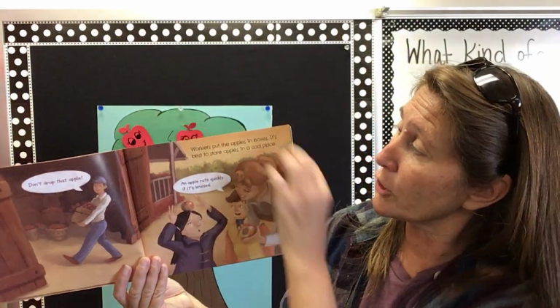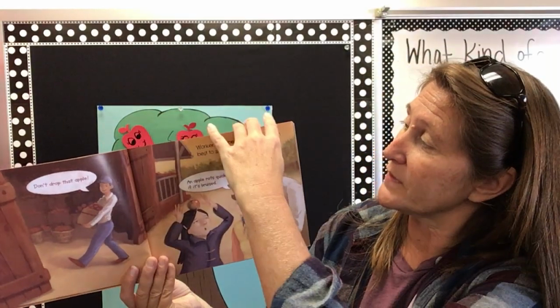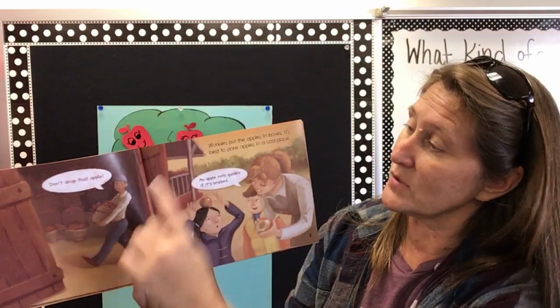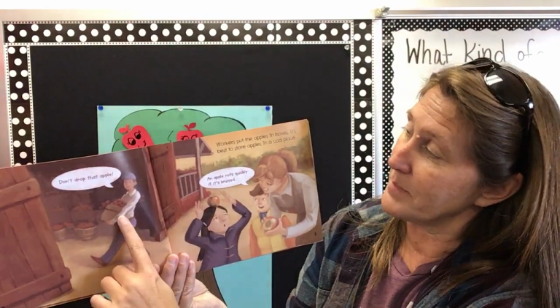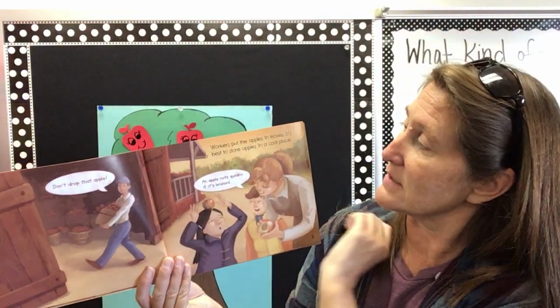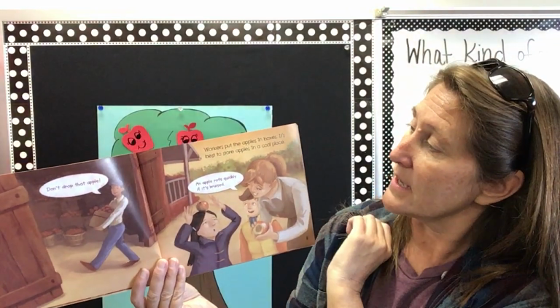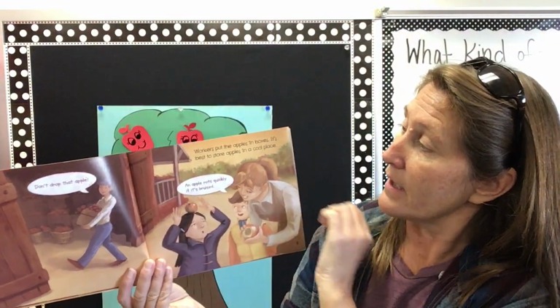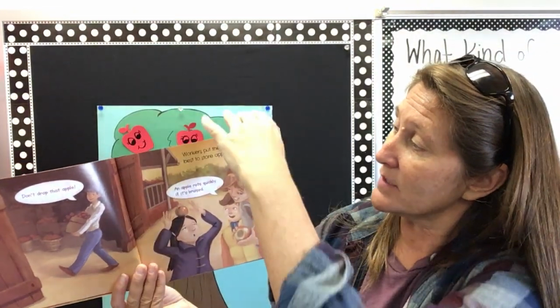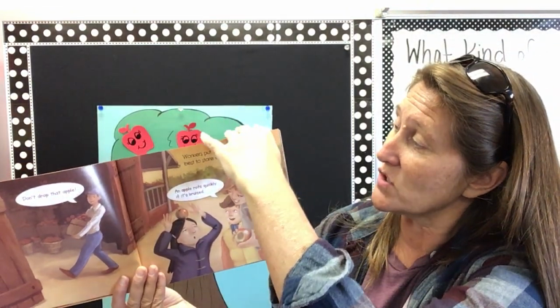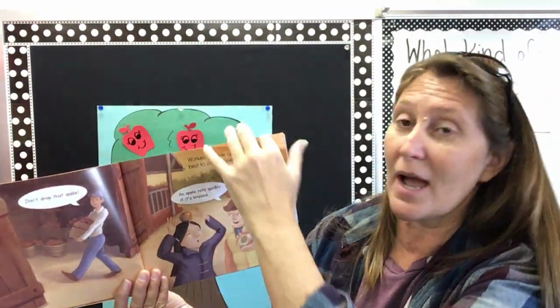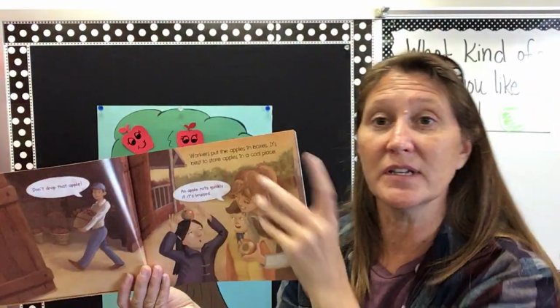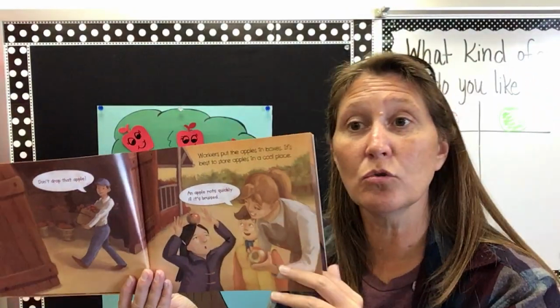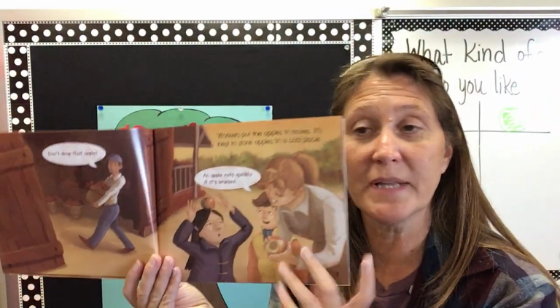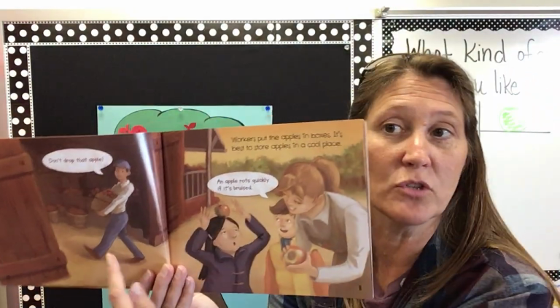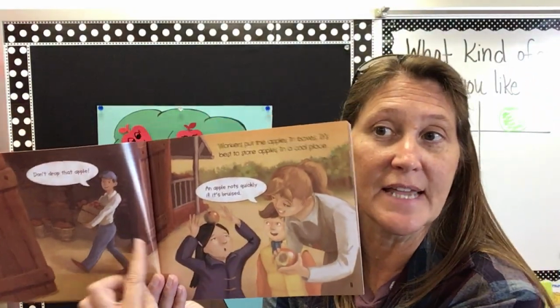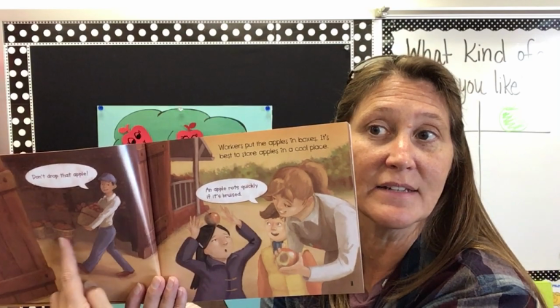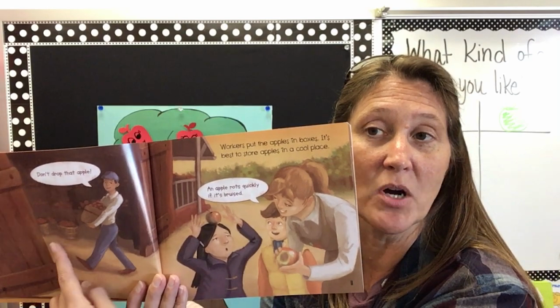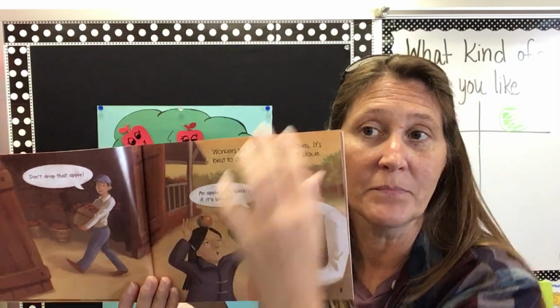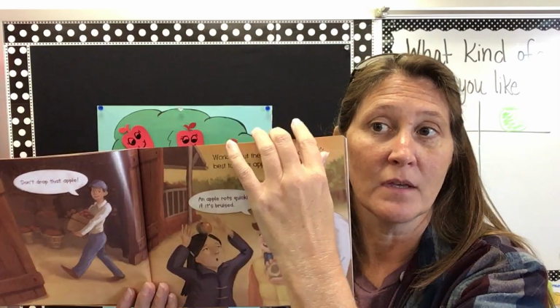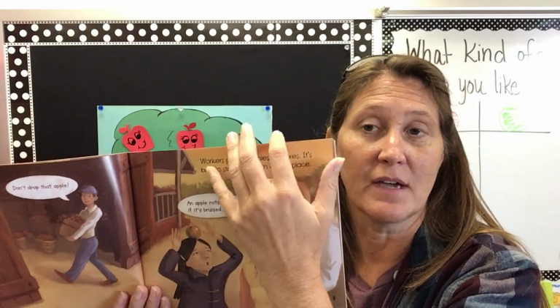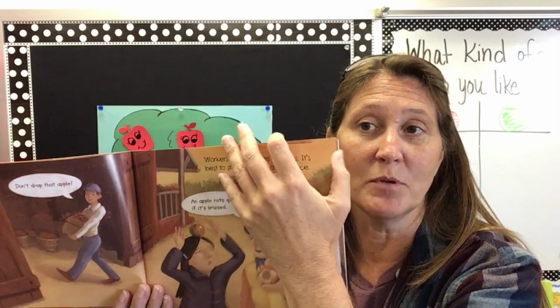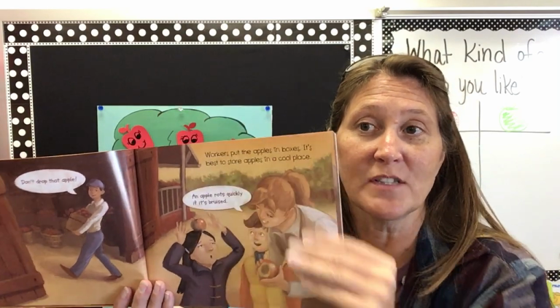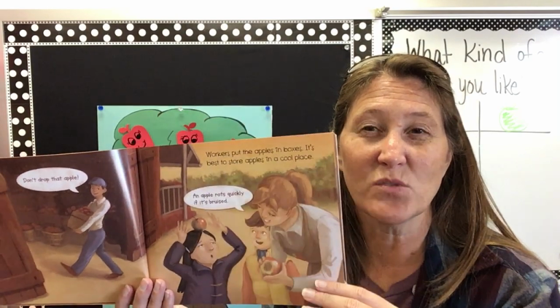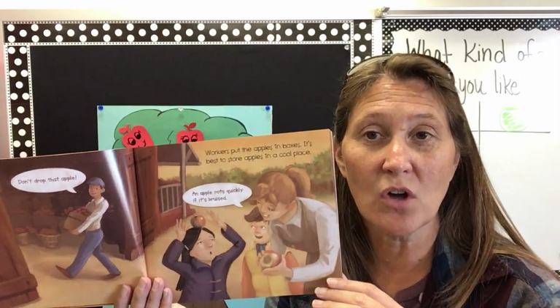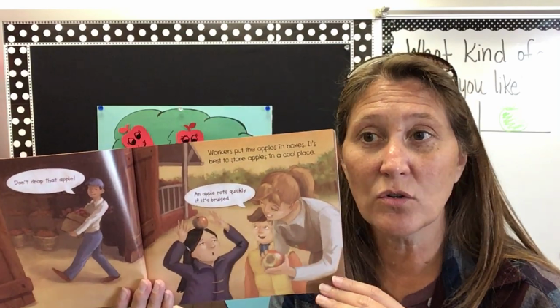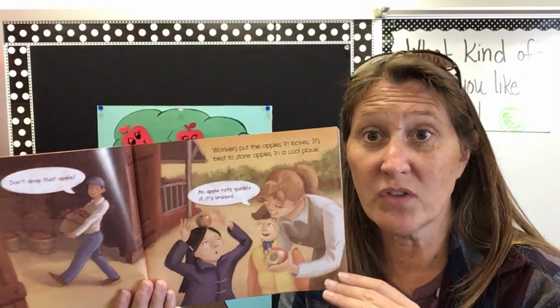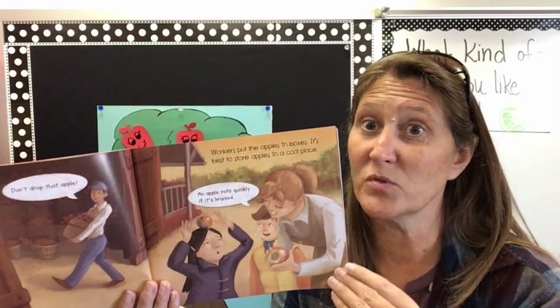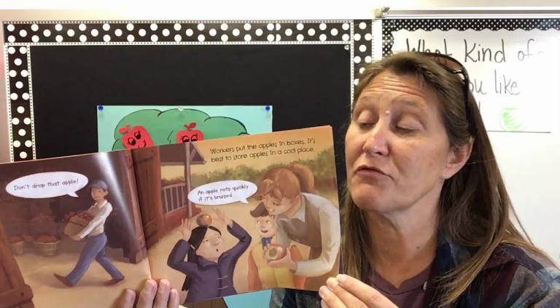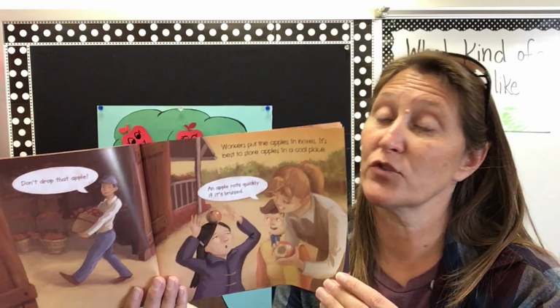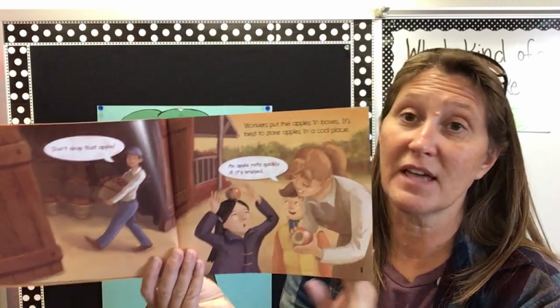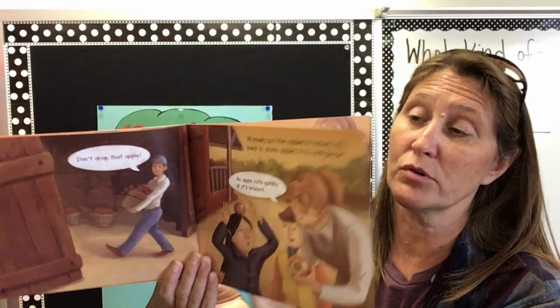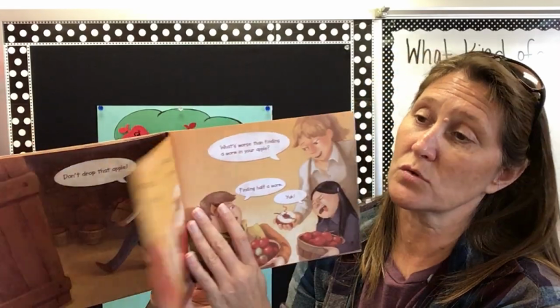Workers put the apples in boxes. And it's best to store apples in a cool place. Look, he's taking it into the barn. He's got an apple barn — it's a place where it's dark and cool, so the apples will stay fresh for us to get at the grocery store.